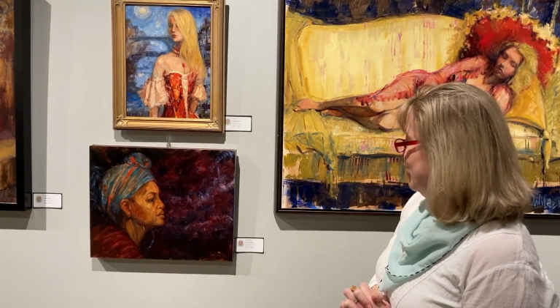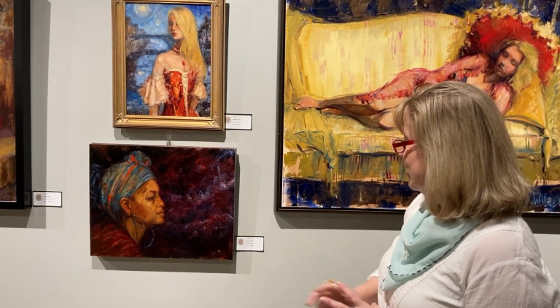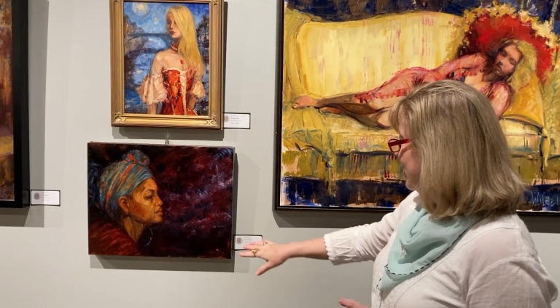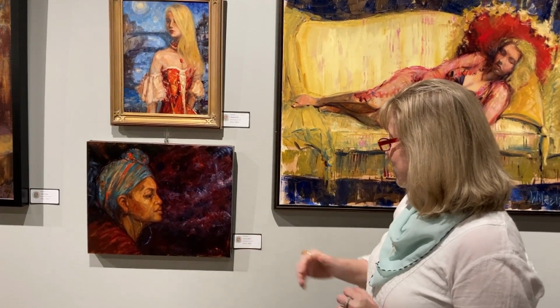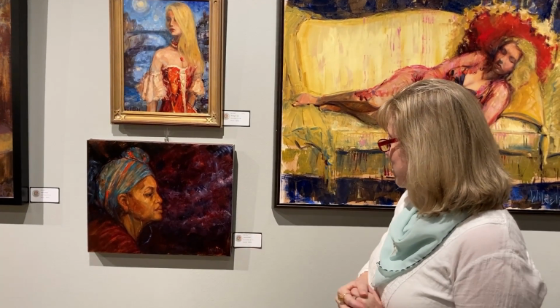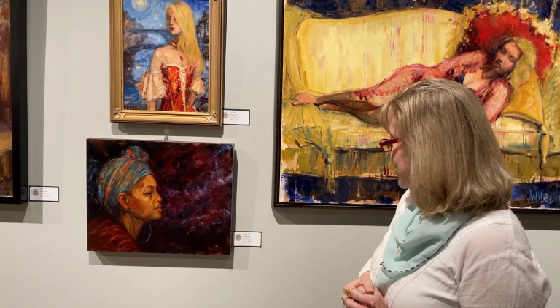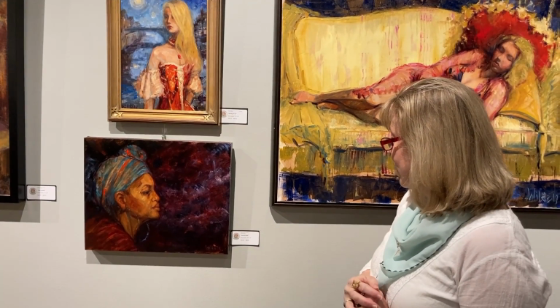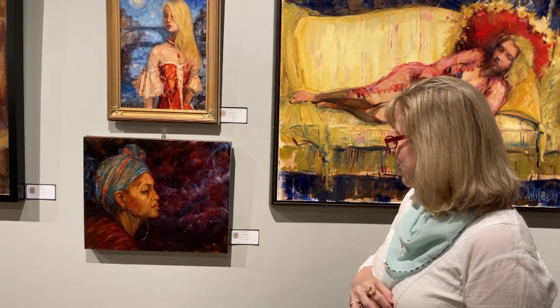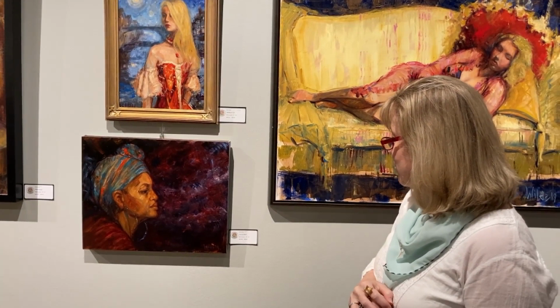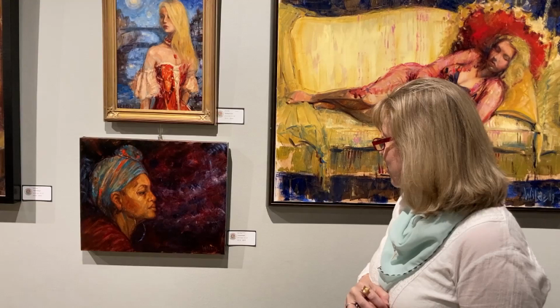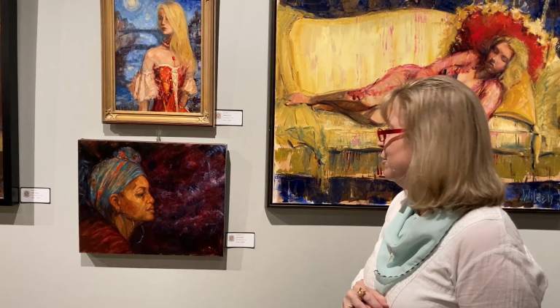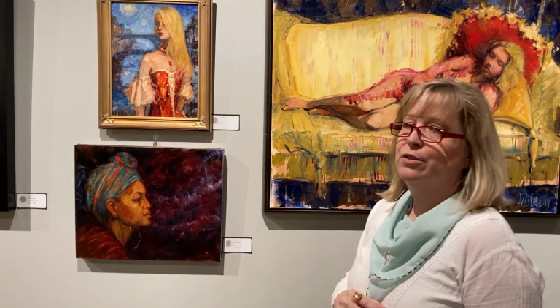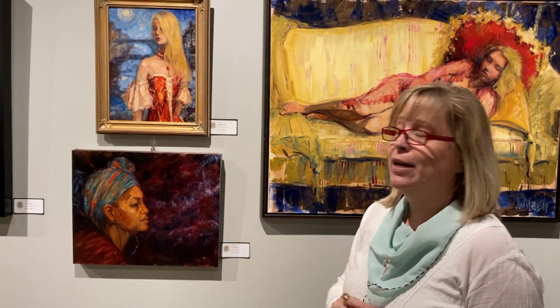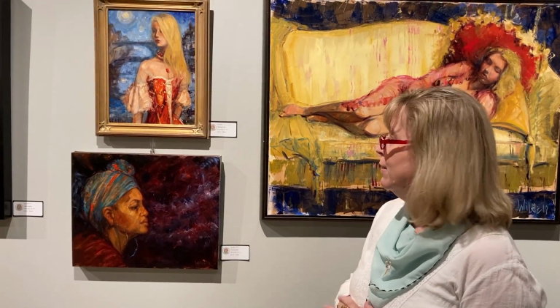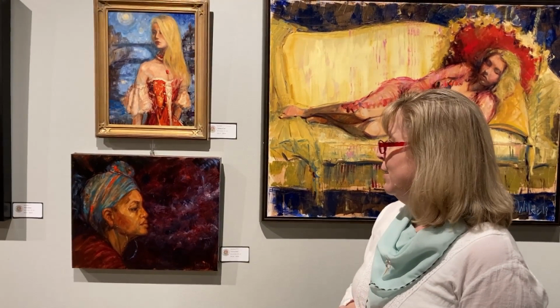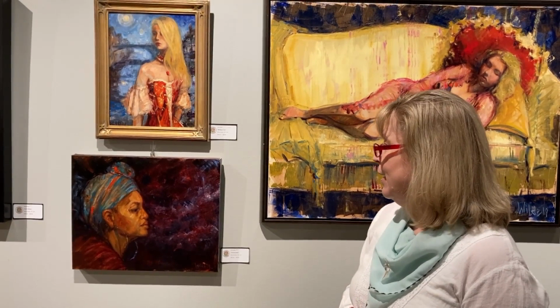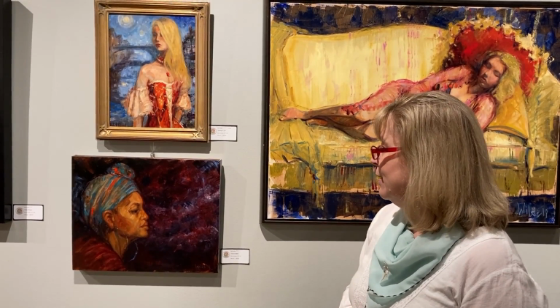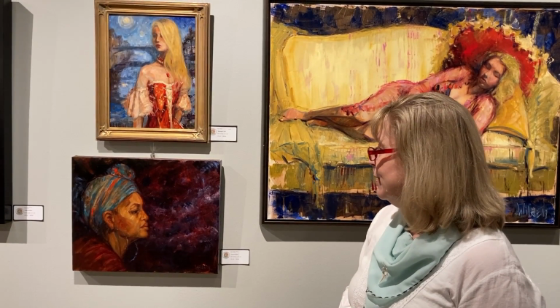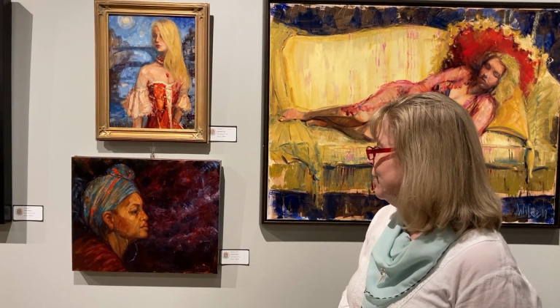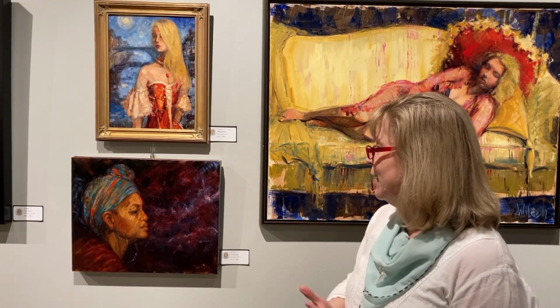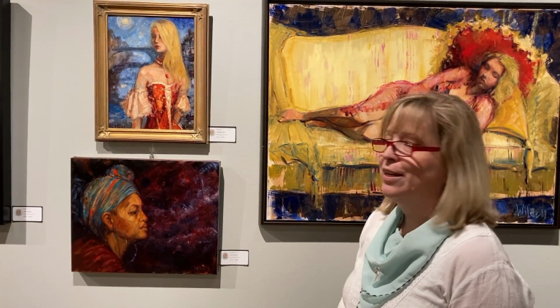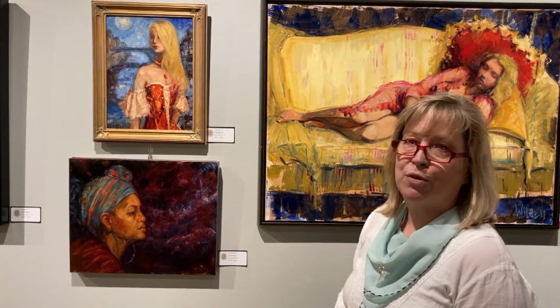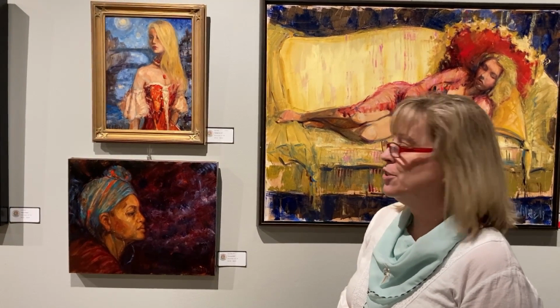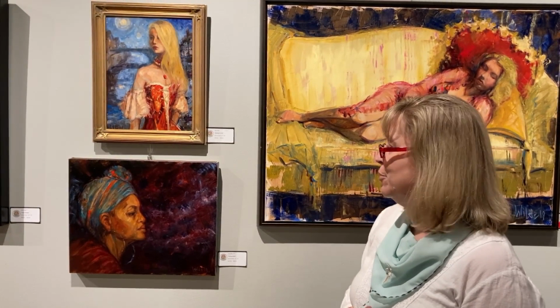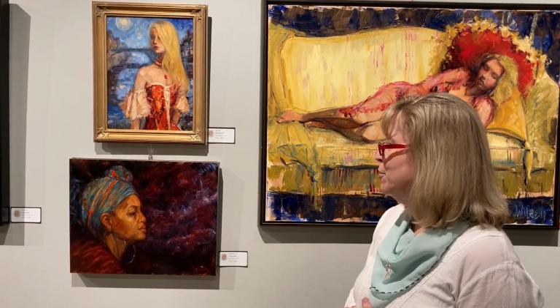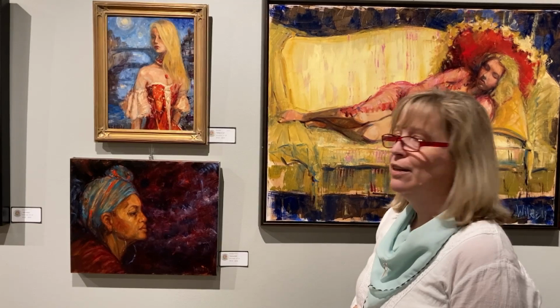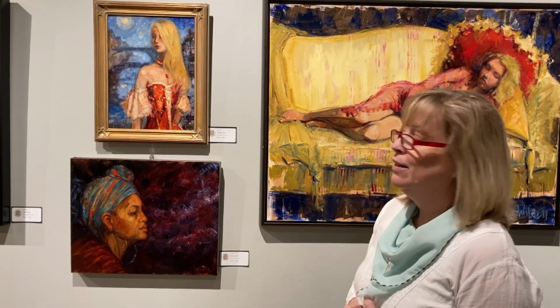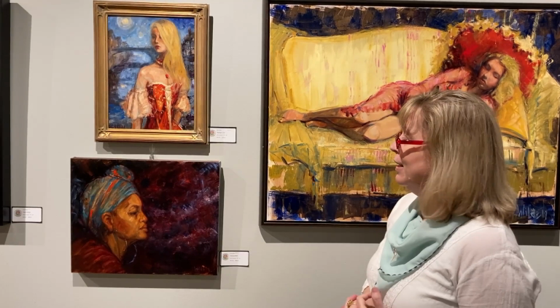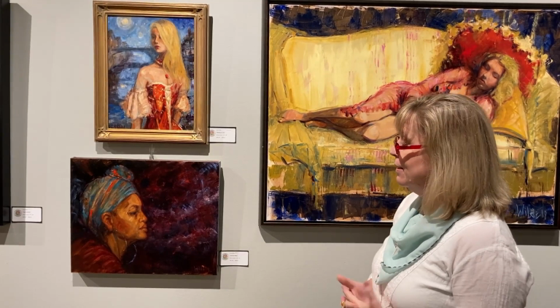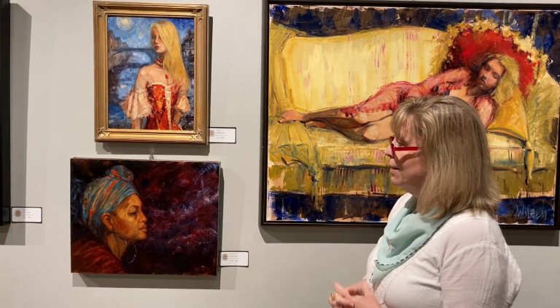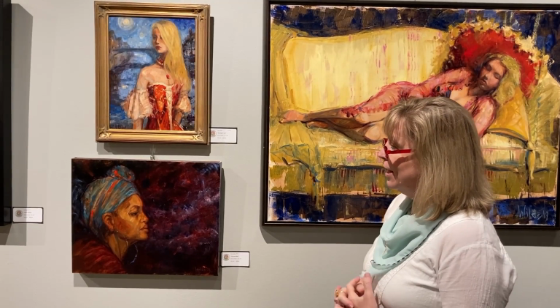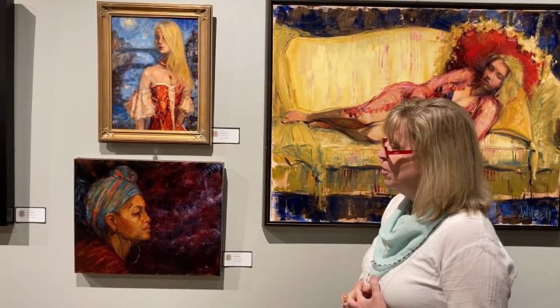This young lady's name is Brandy, and I called this one Universal Mind. I just liked the profile — she had a beautiful profile, and I think it came out well.